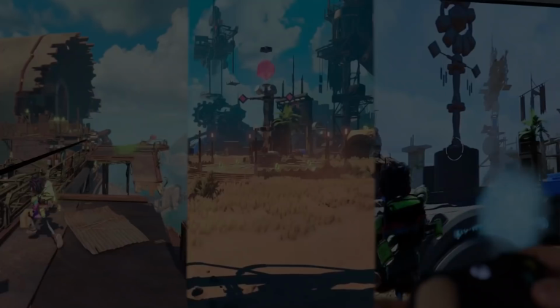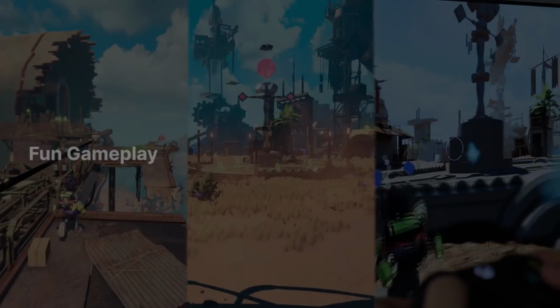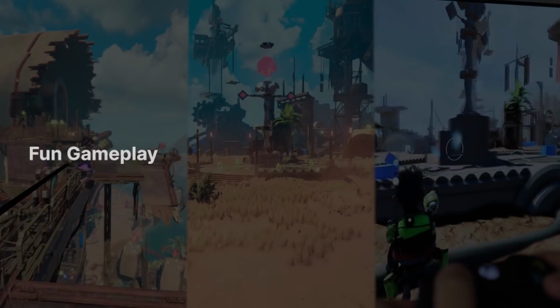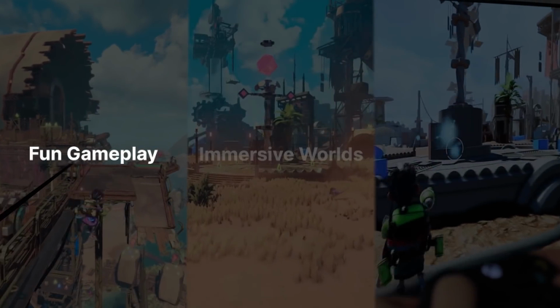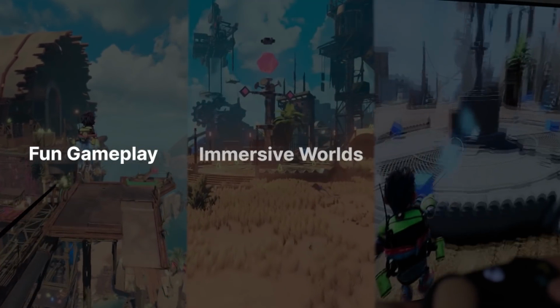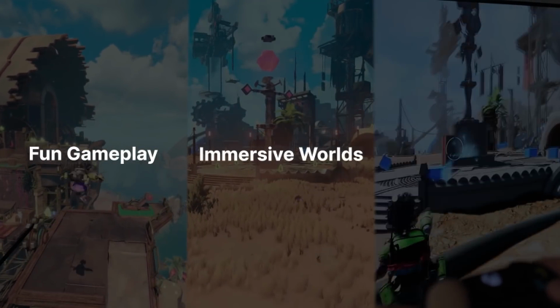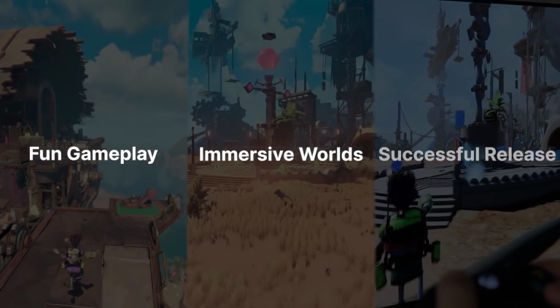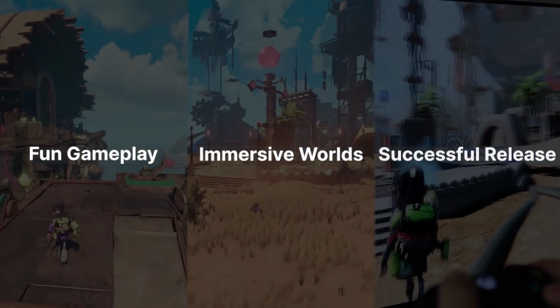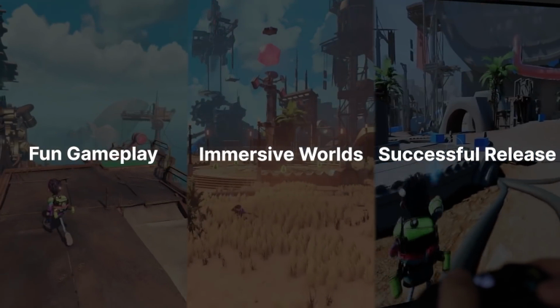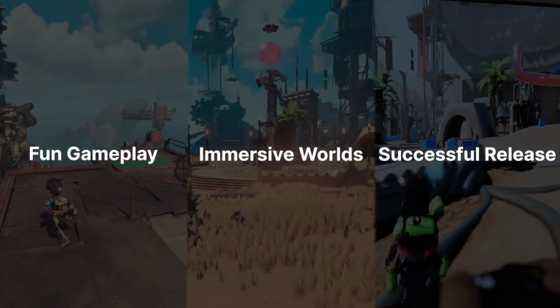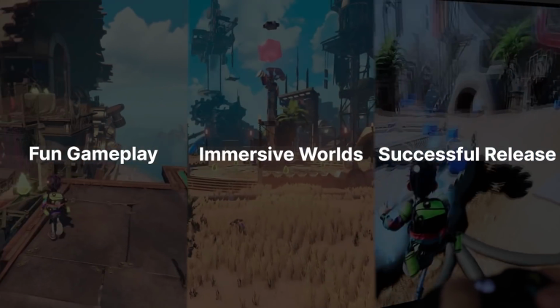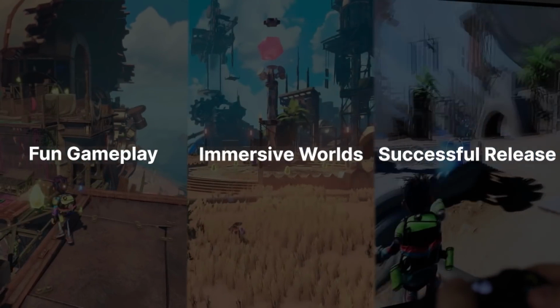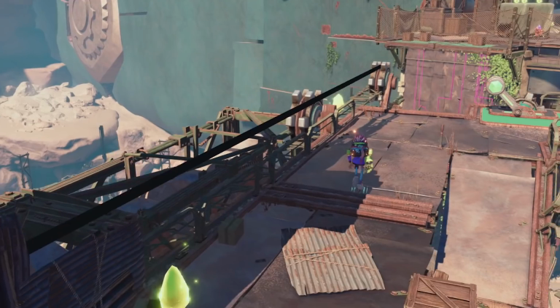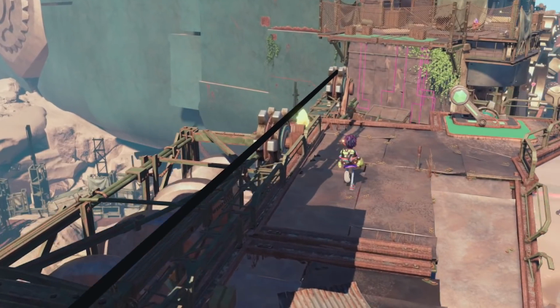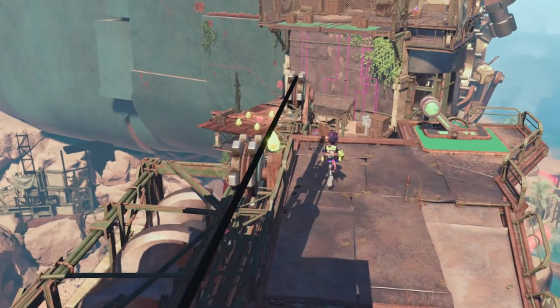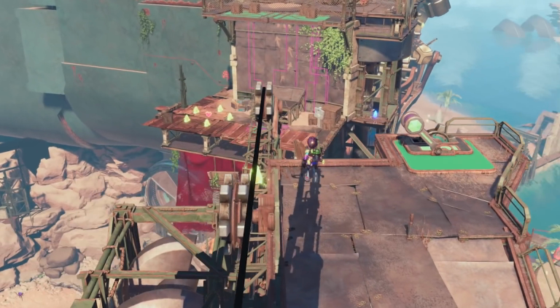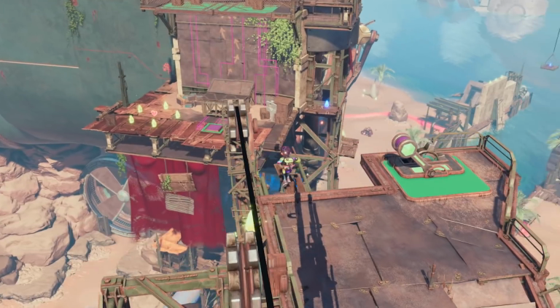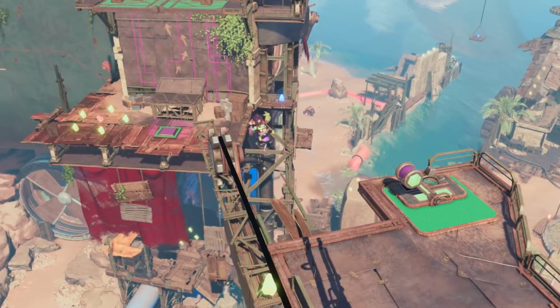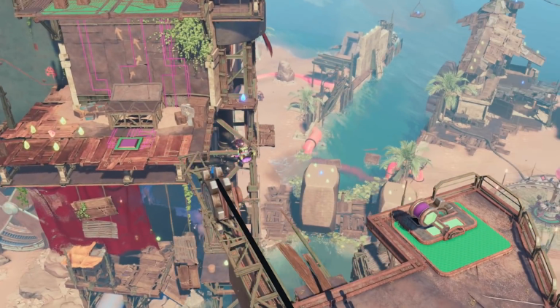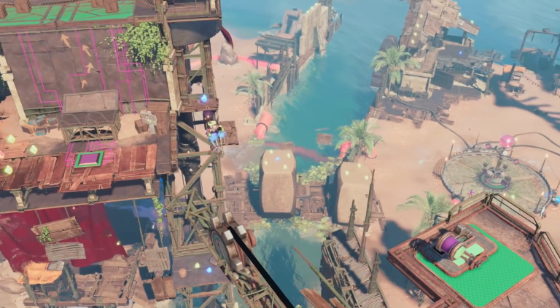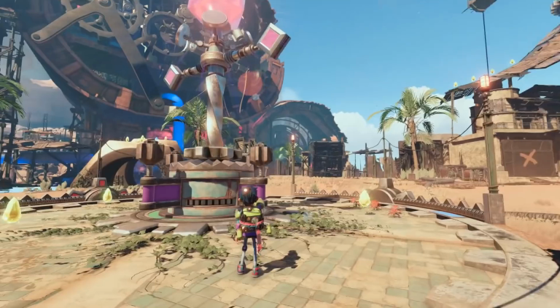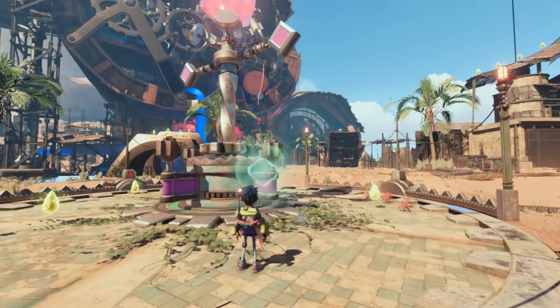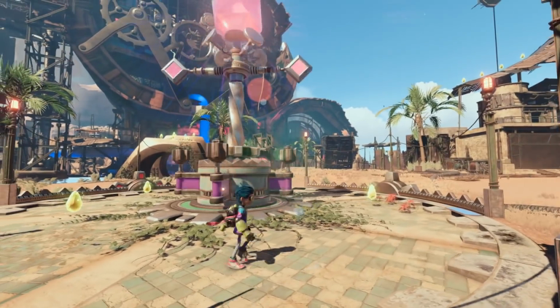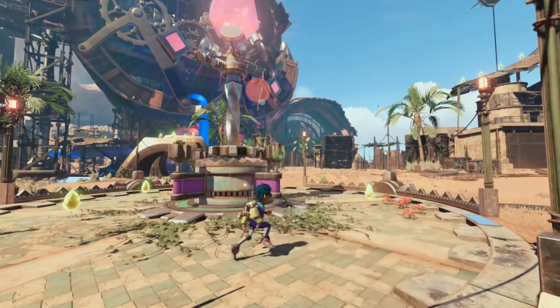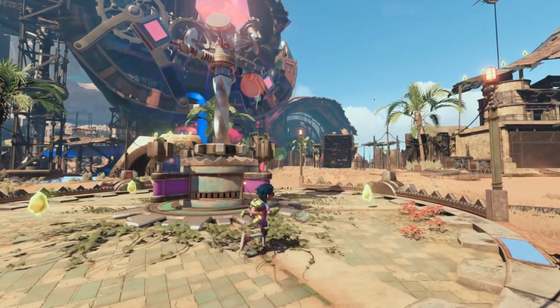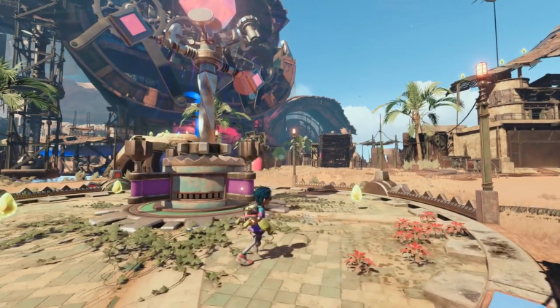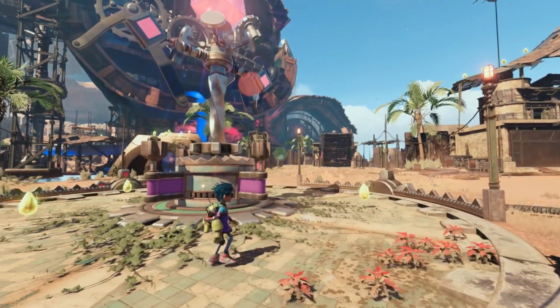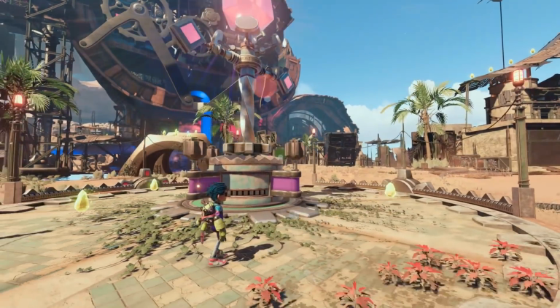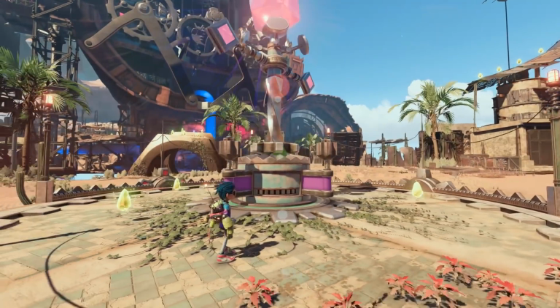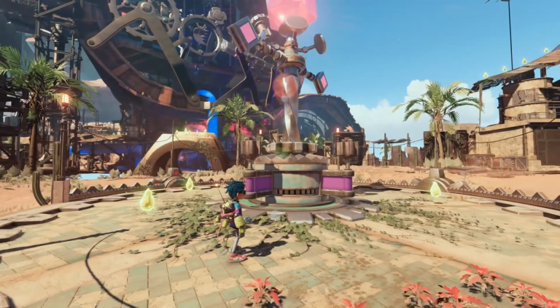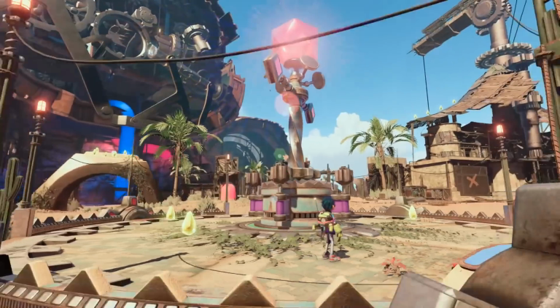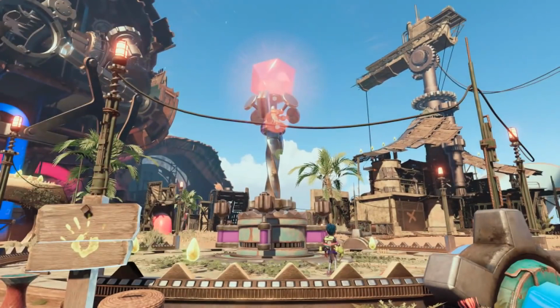The three pillars are: fun gameplay, immersive worlds, and successful release. By the end of the video, you should have an understanding of our hopes for the project and an idea of how you could use the project to suit your own needs. To get to that point, let's go back to when we first started creating Gagaya.